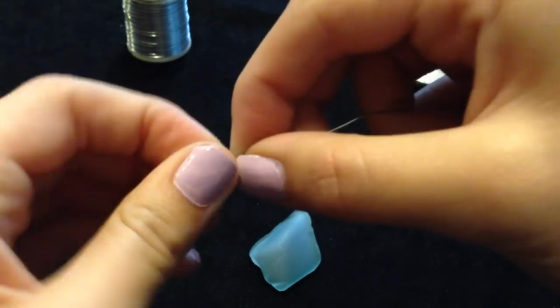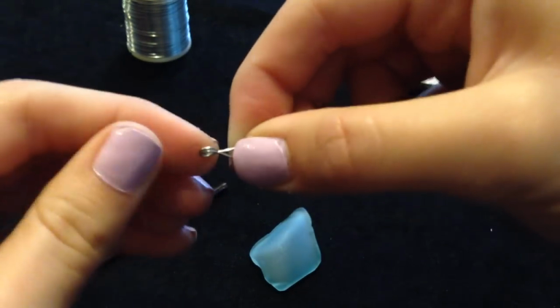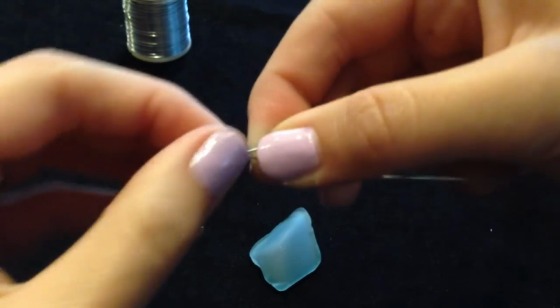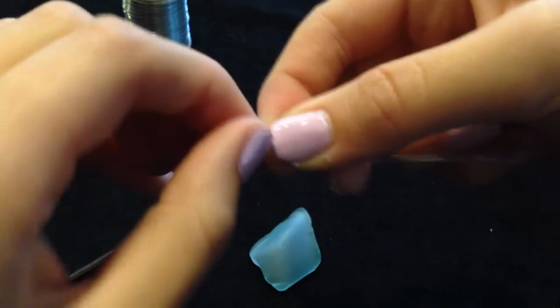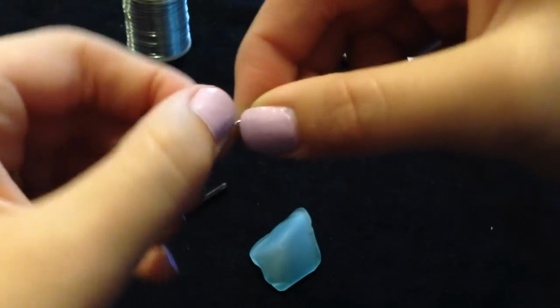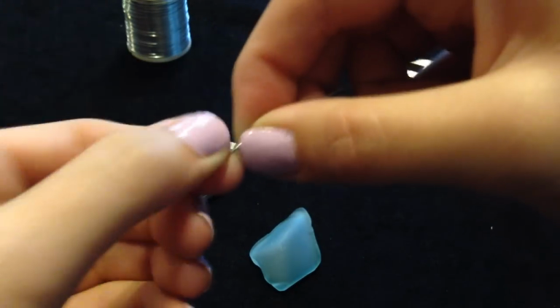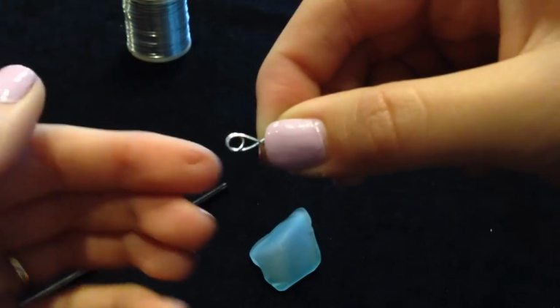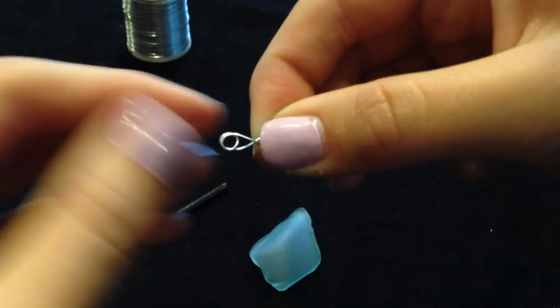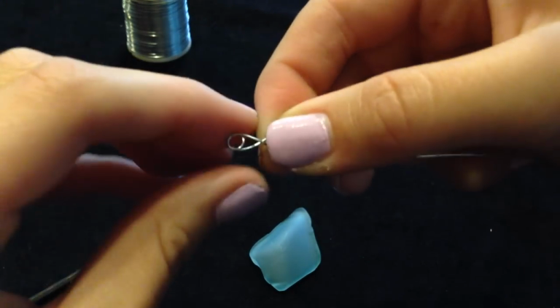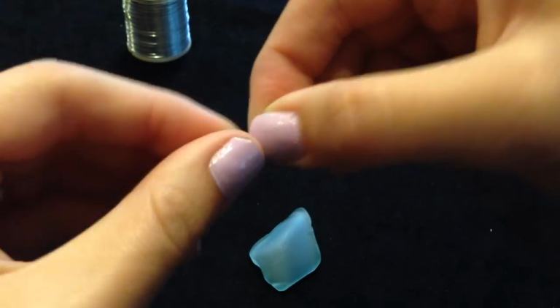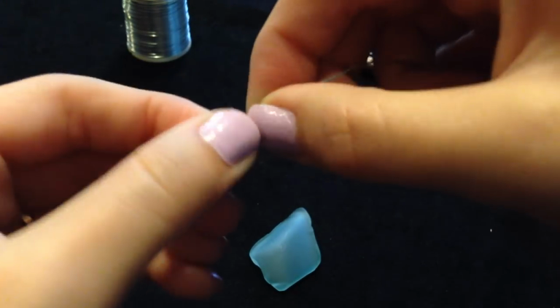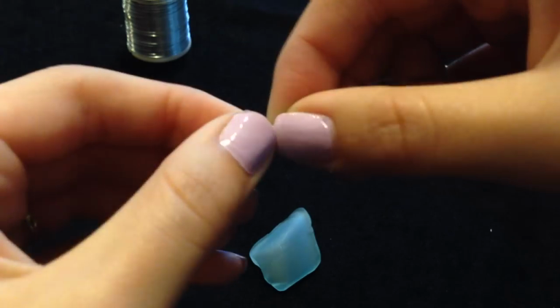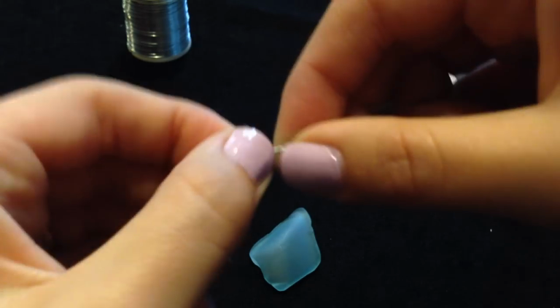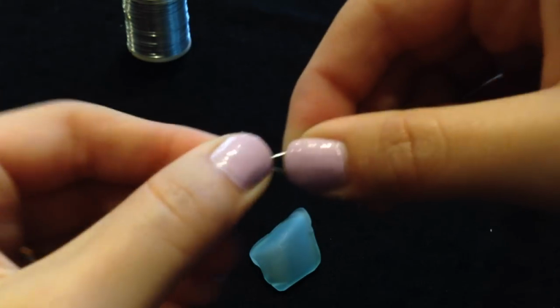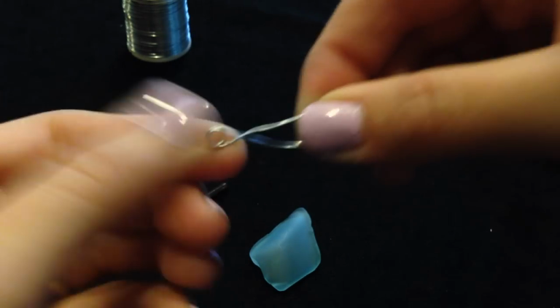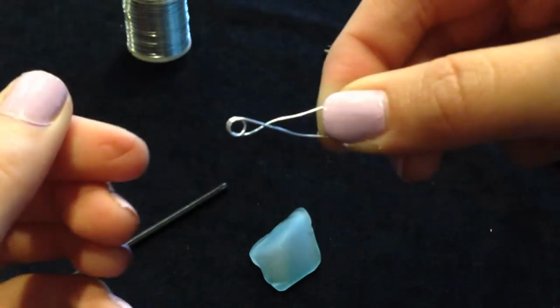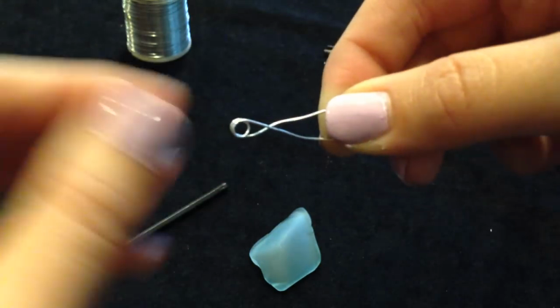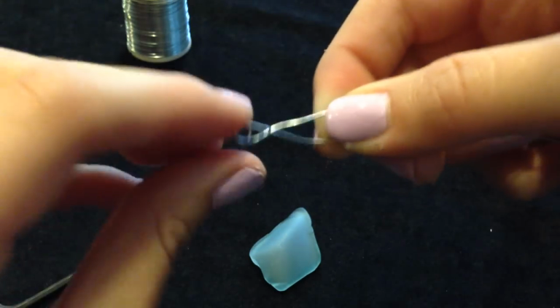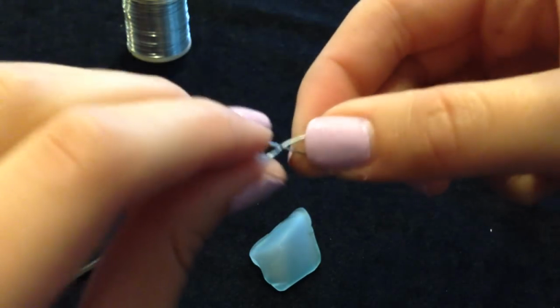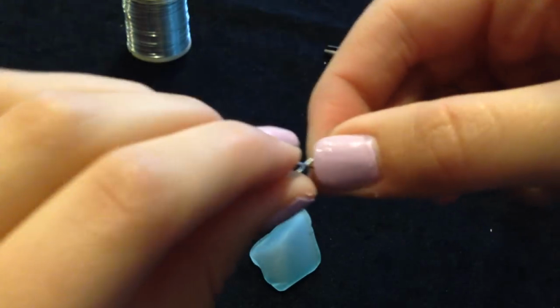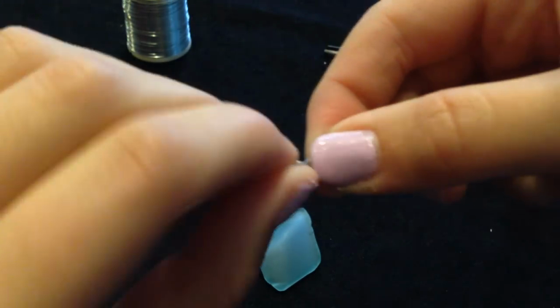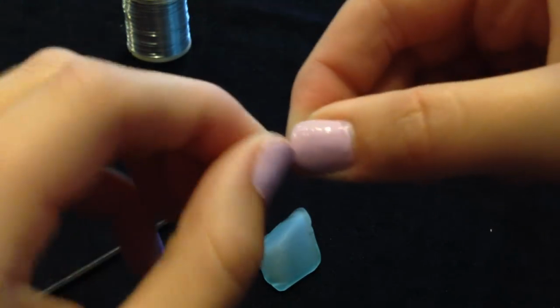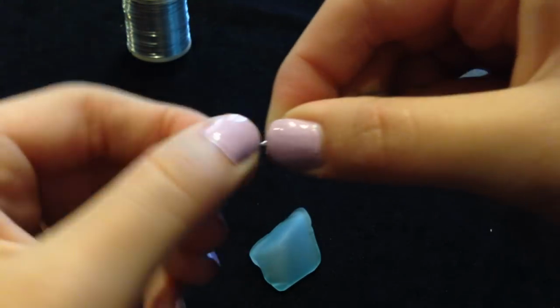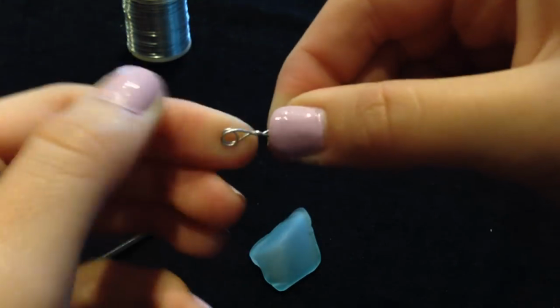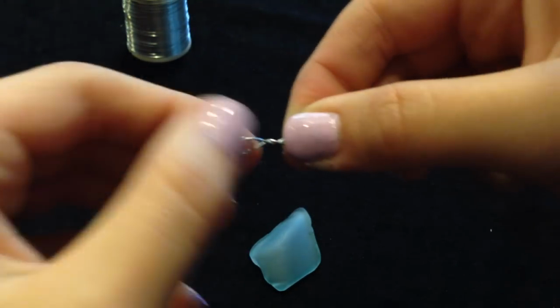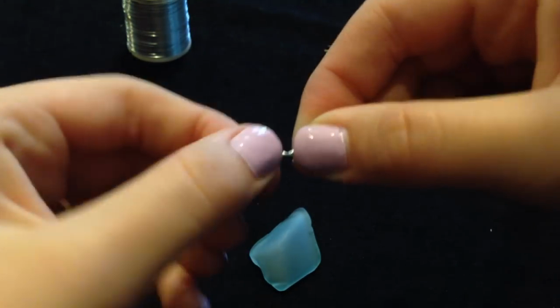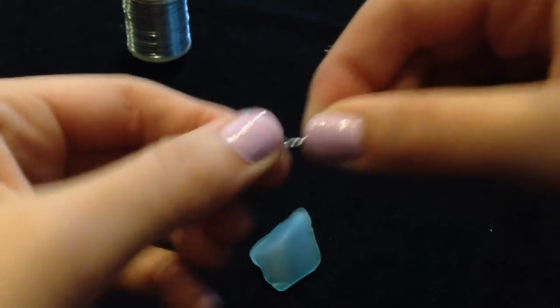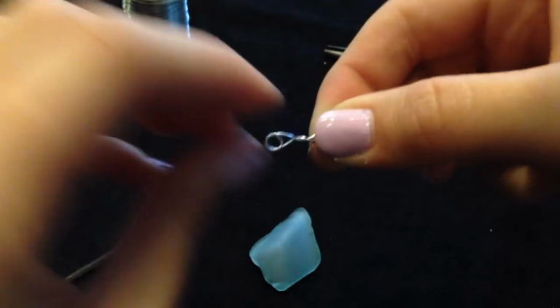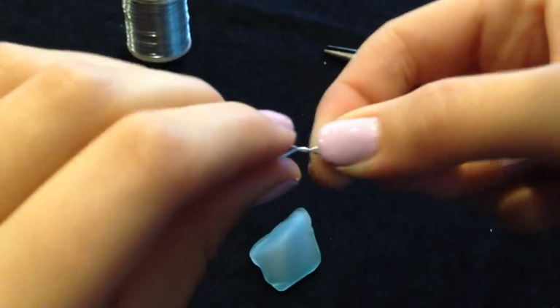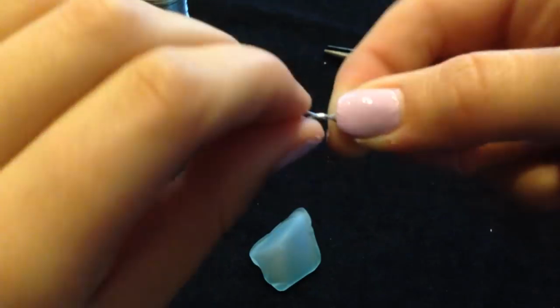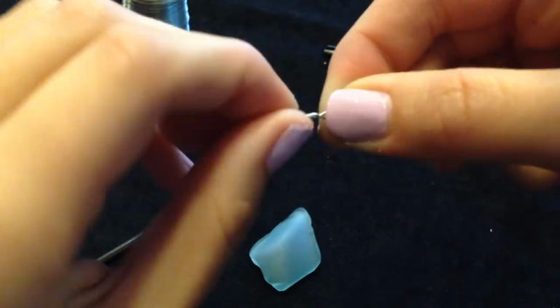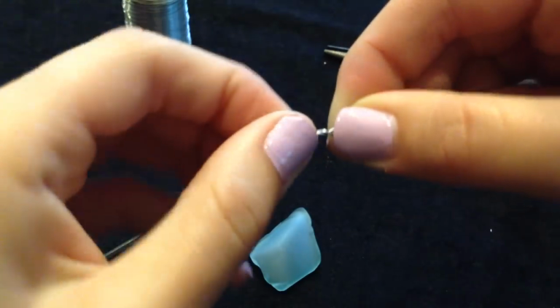Begin twisting the wire a little below the loop you made. Continue doing this for about 5 twists or until it's about half the length of your piece of sea glass.